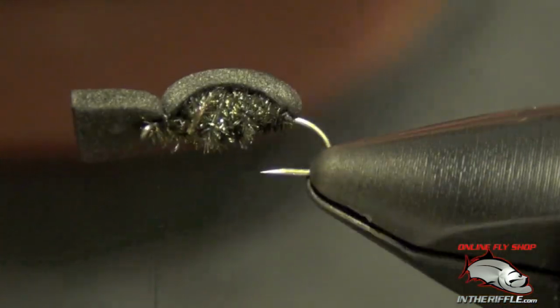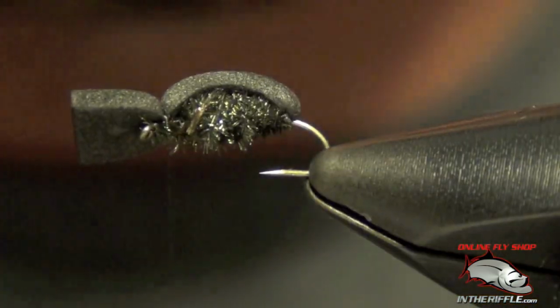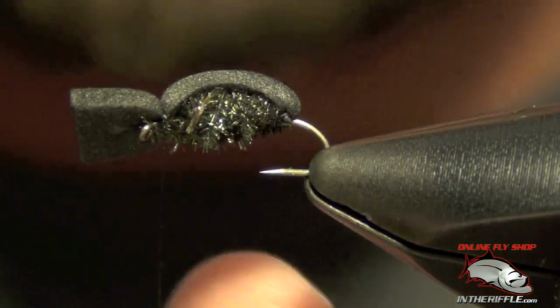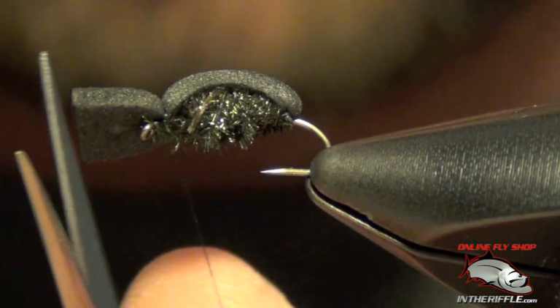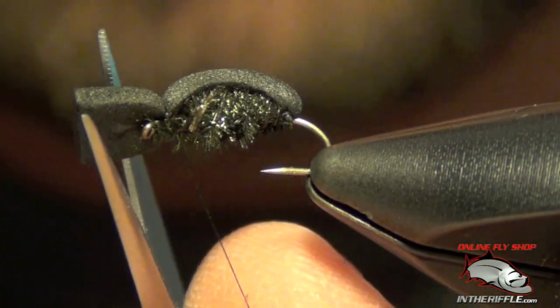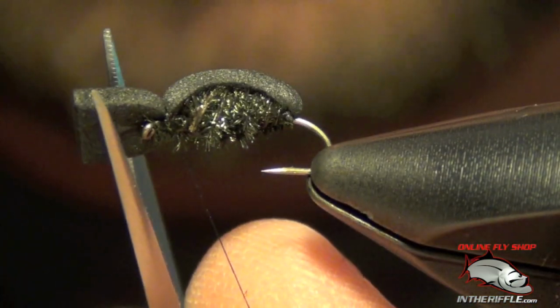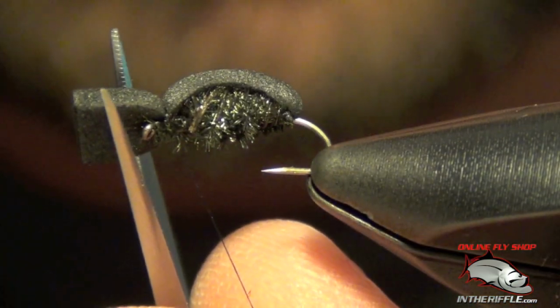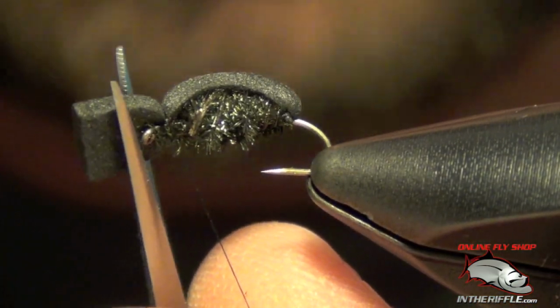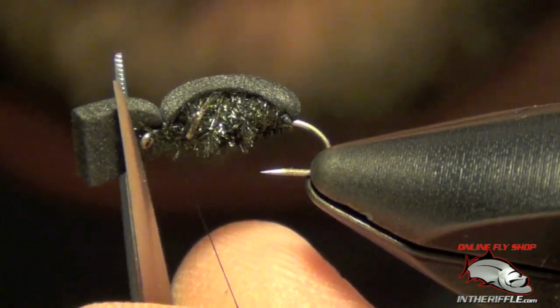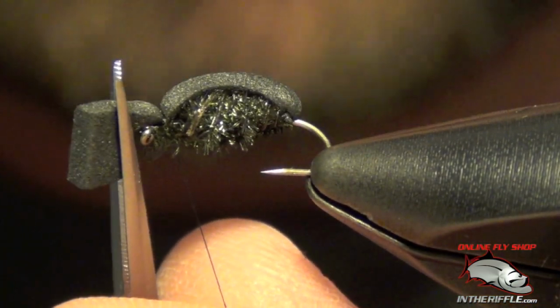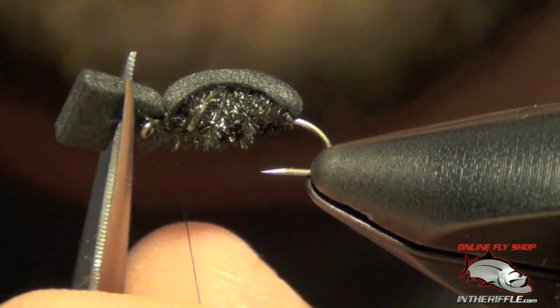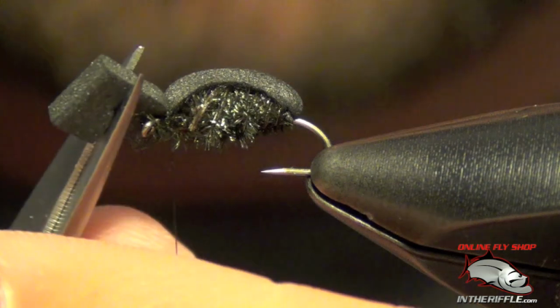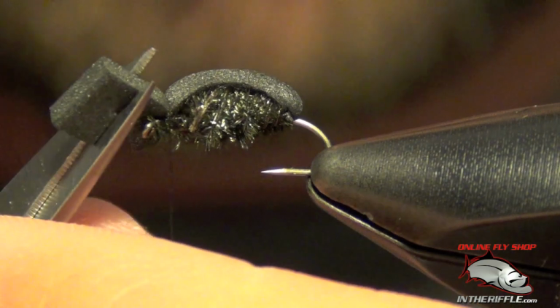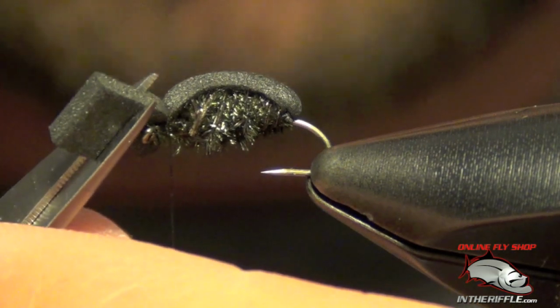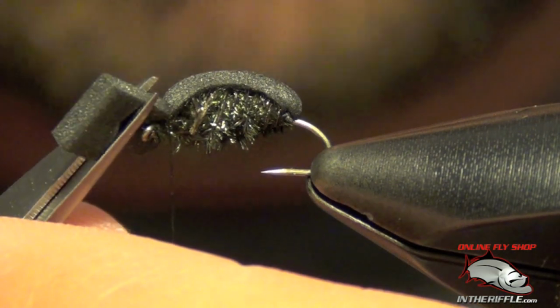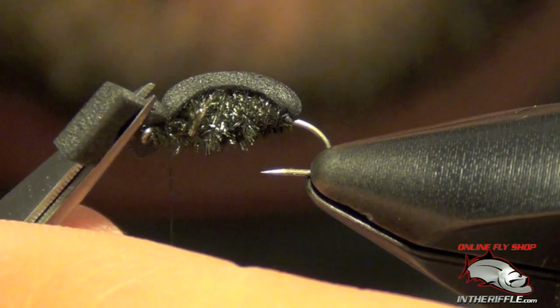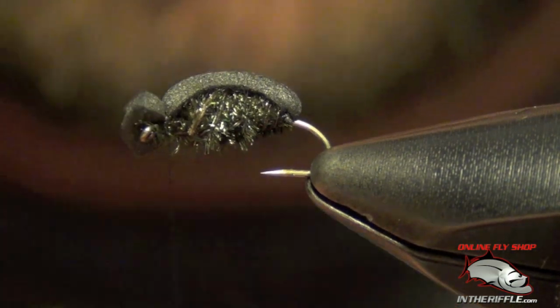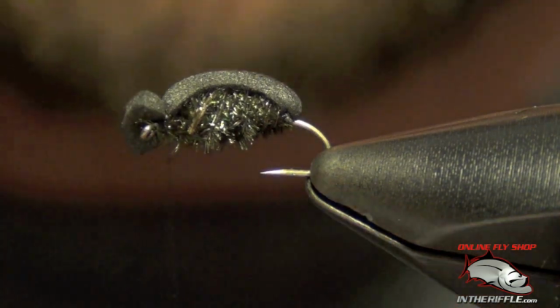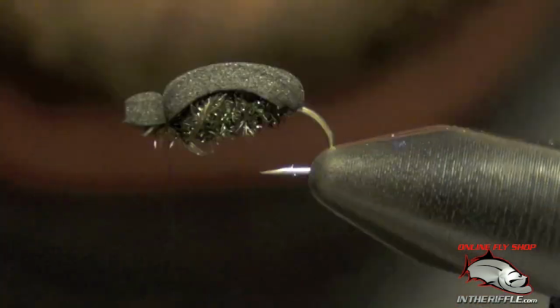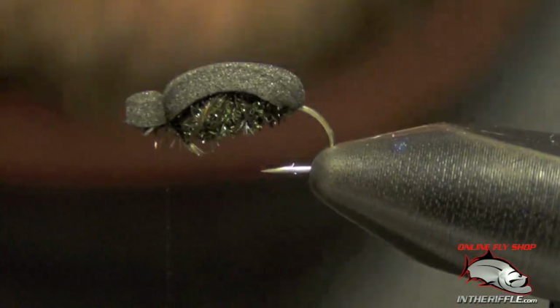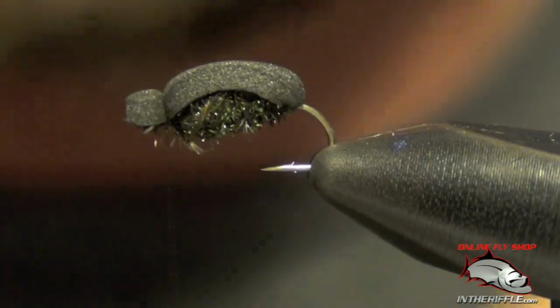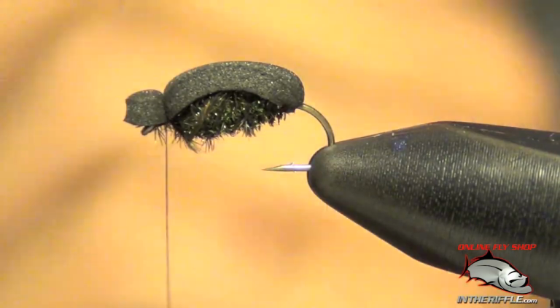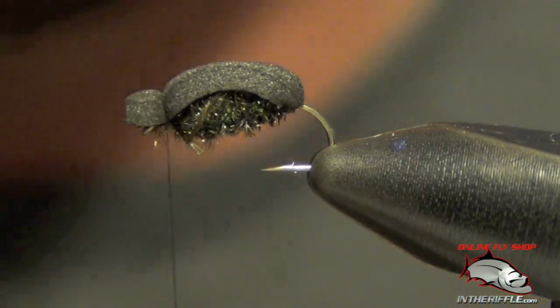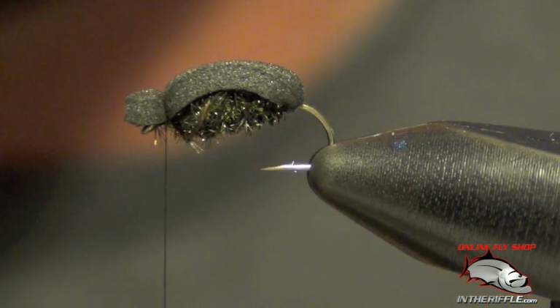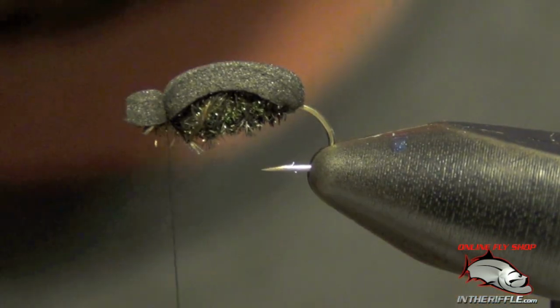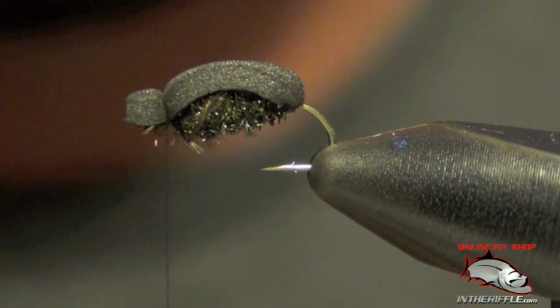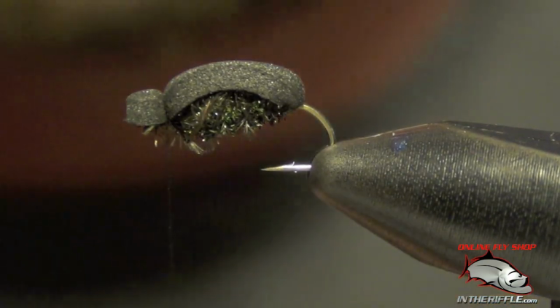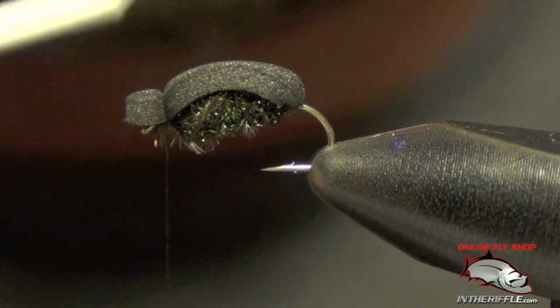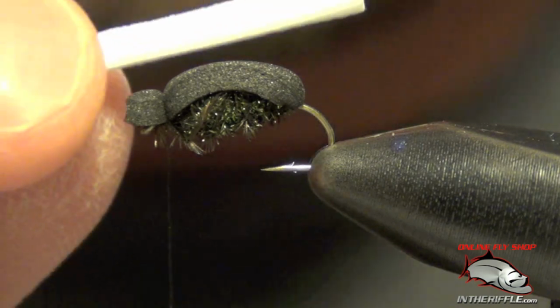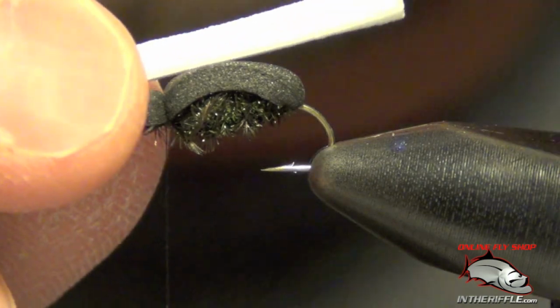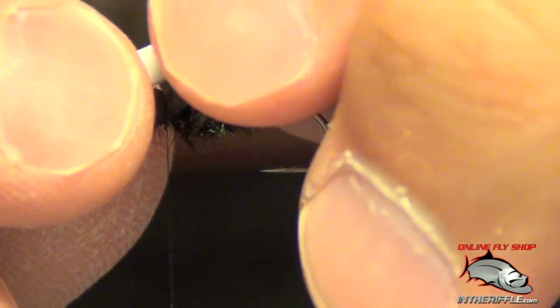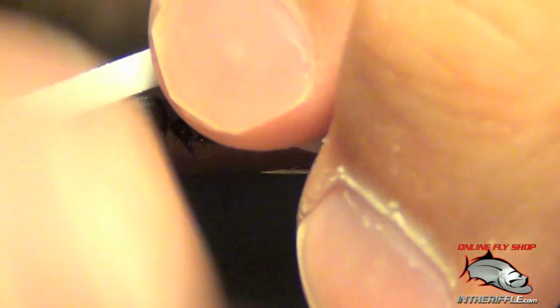Then you can trim the head of the beetle. I leave just a little bit hanging off the front — just like so — it makes it look like a head.